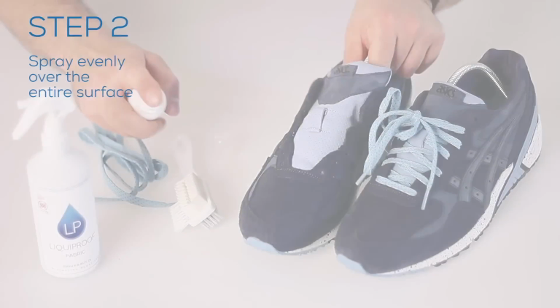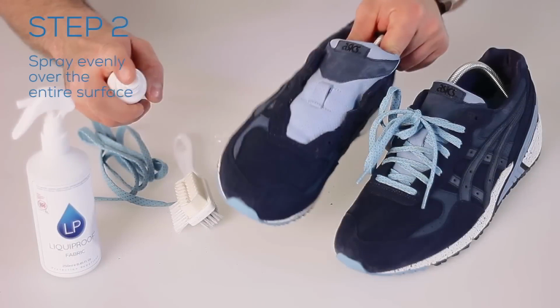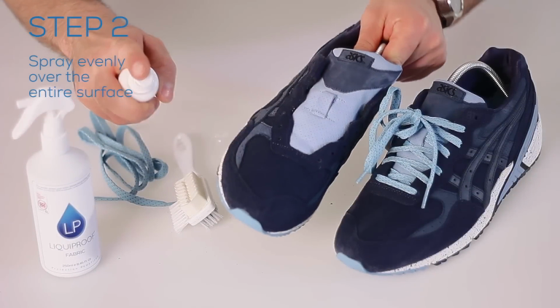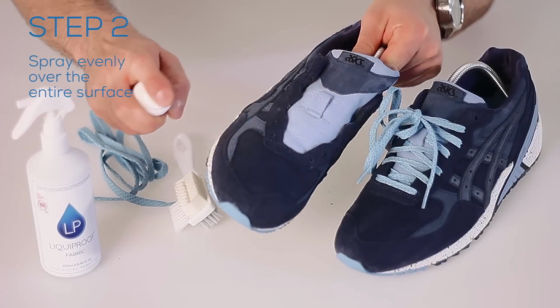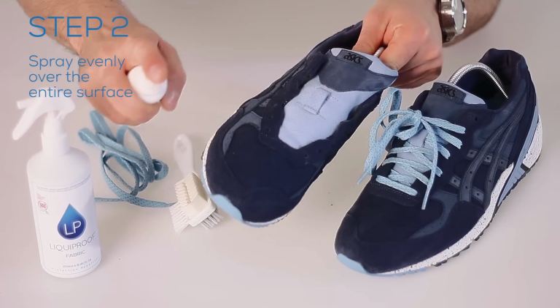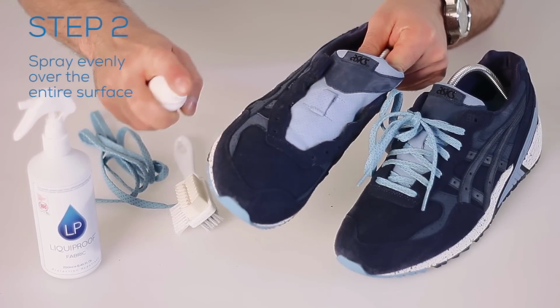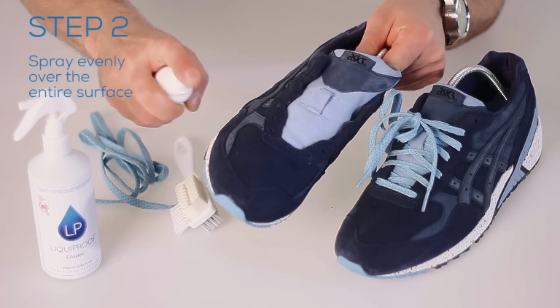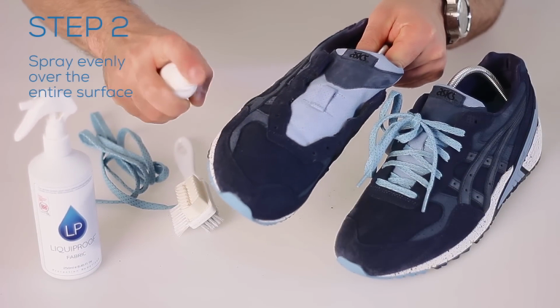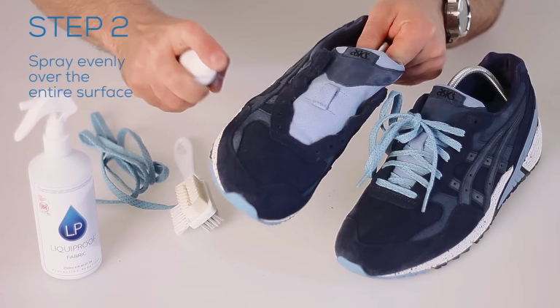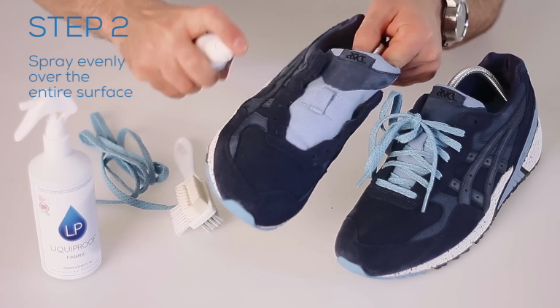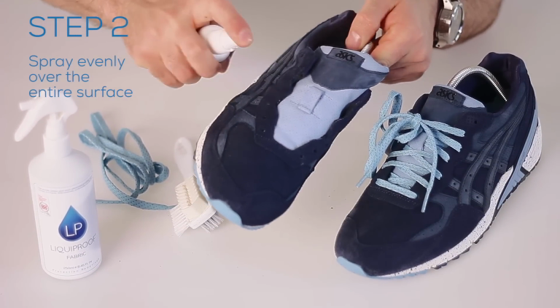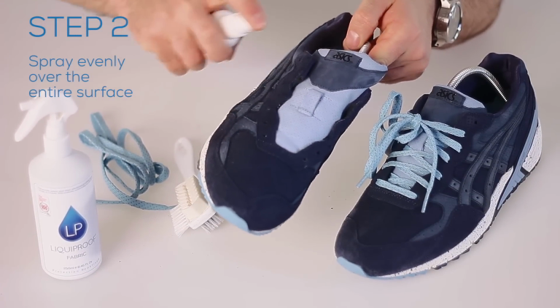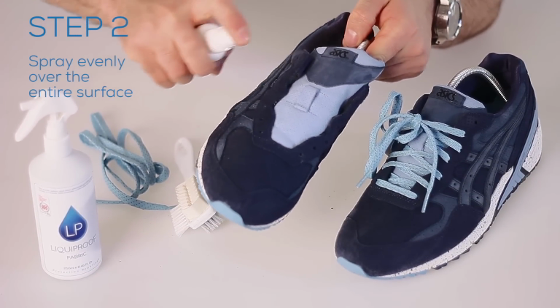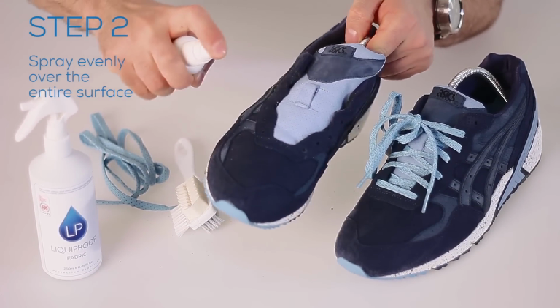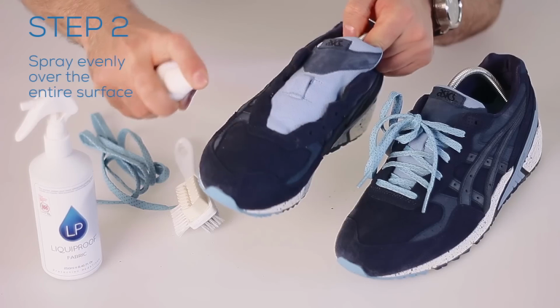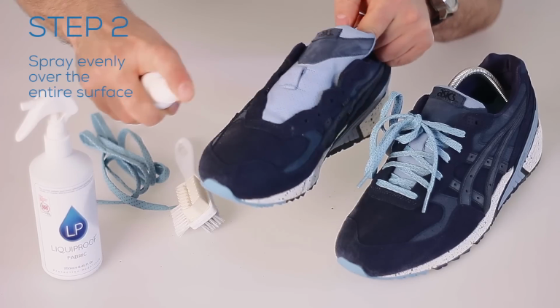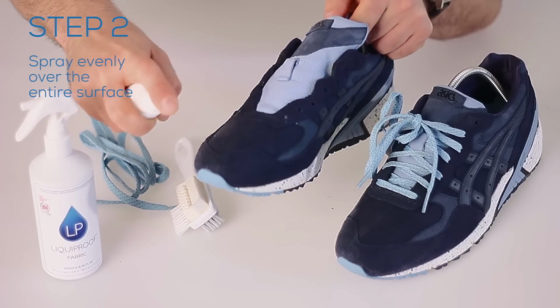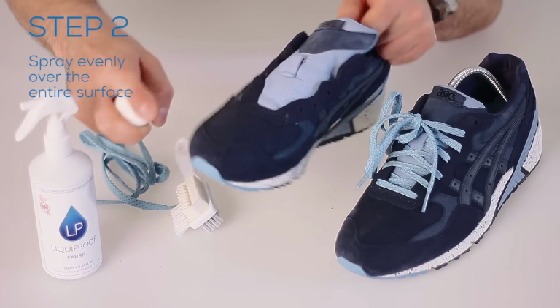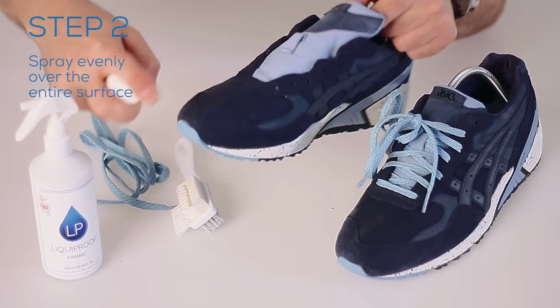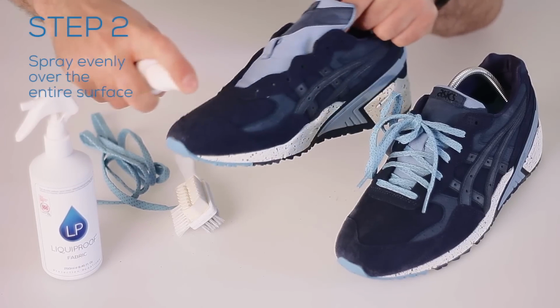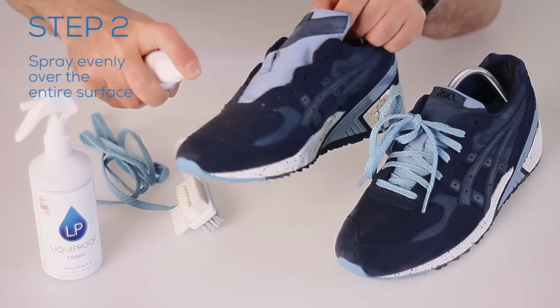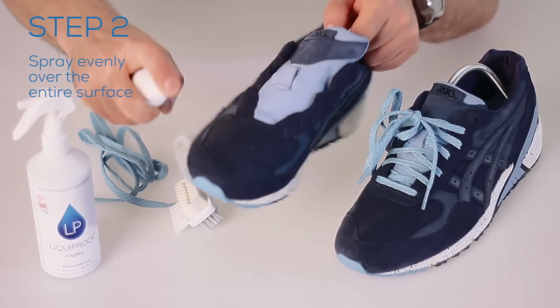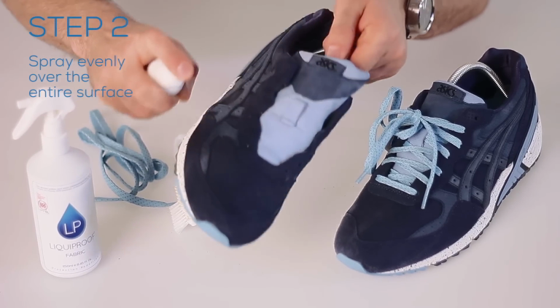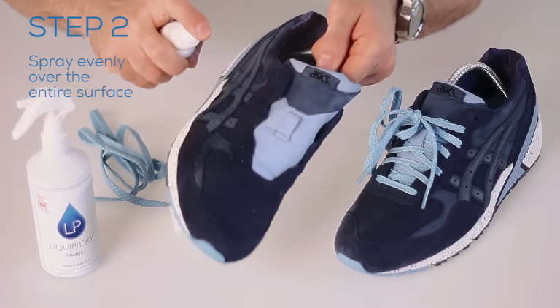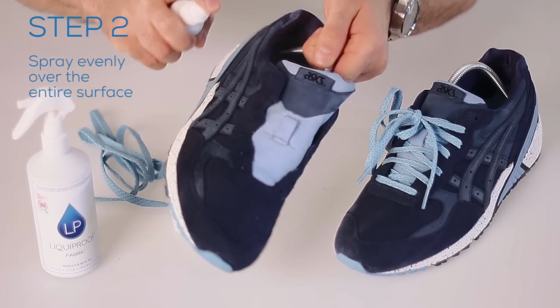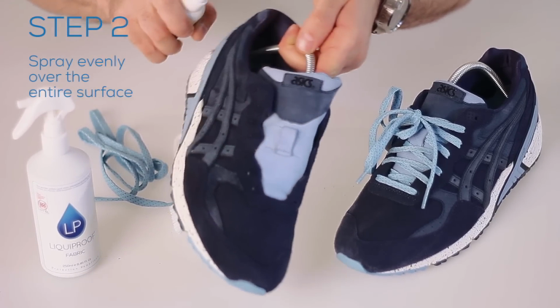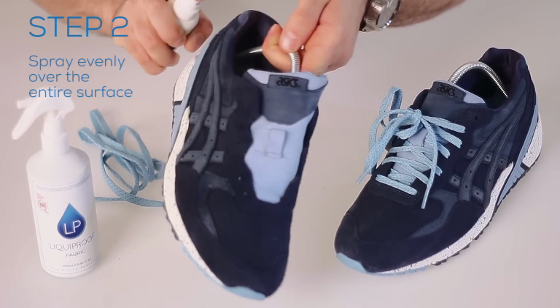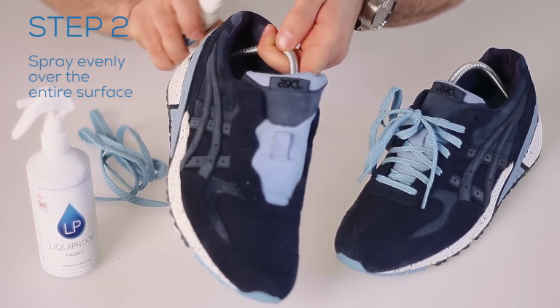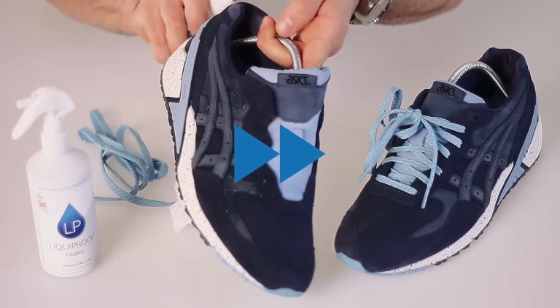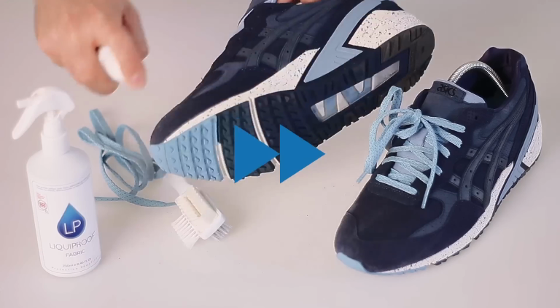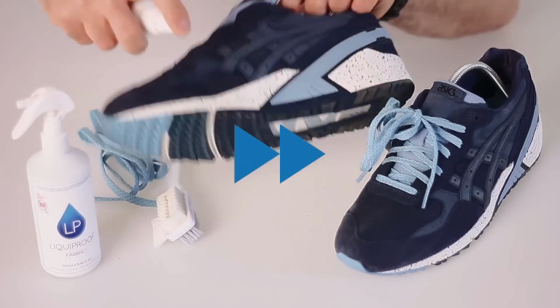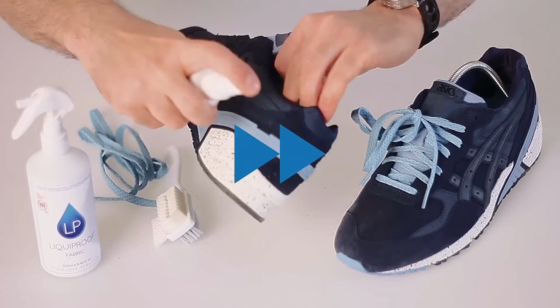Step 2. Spray evenly over the entire surface from a distance of approximately 10-15 cm until the surface is damp.